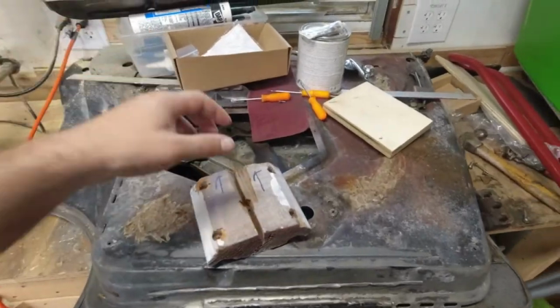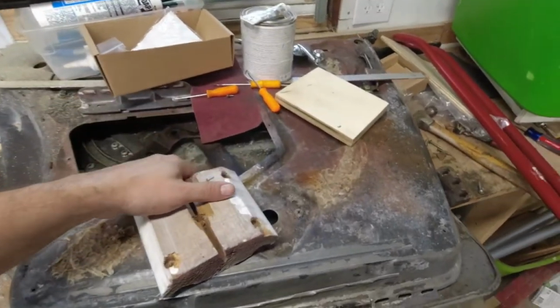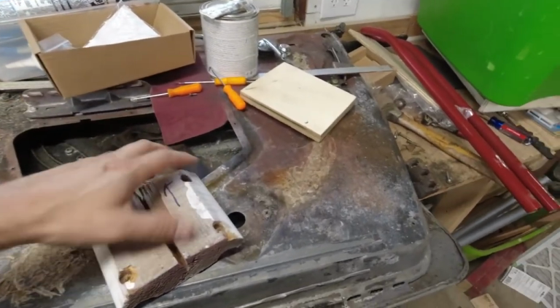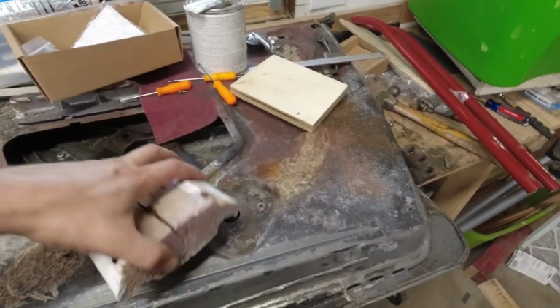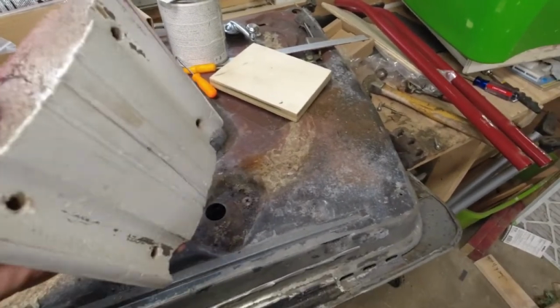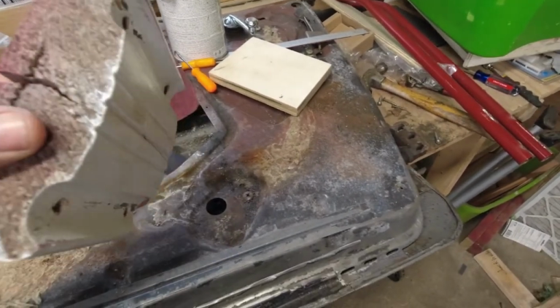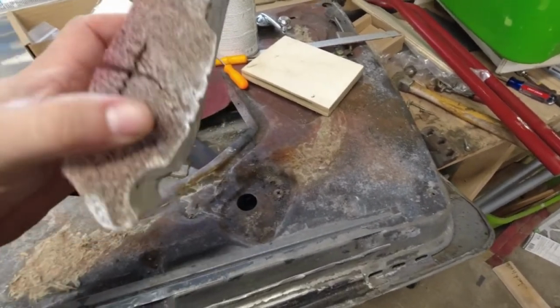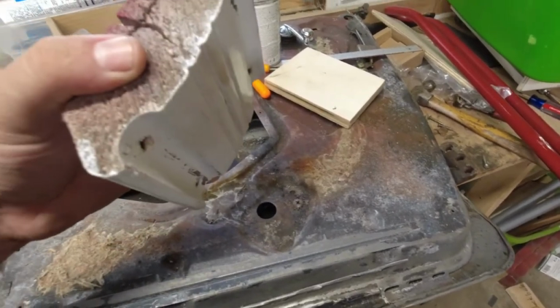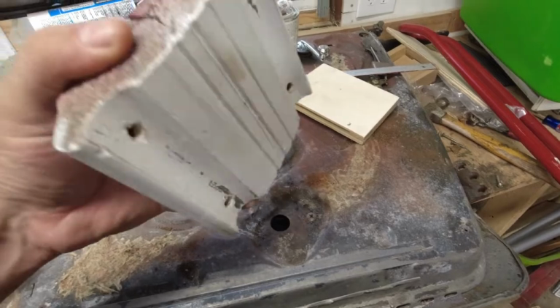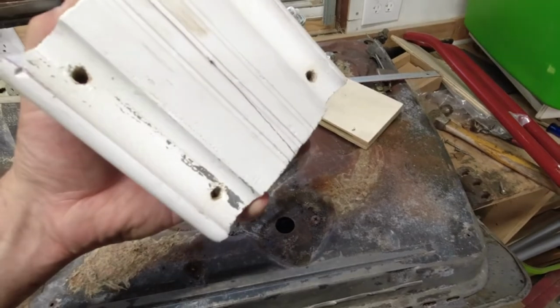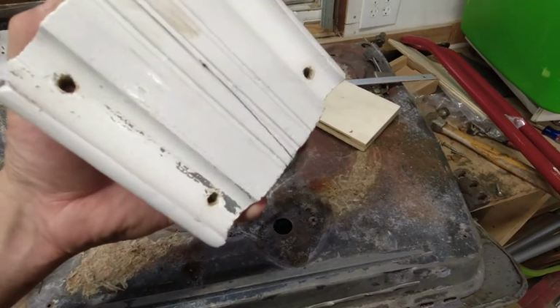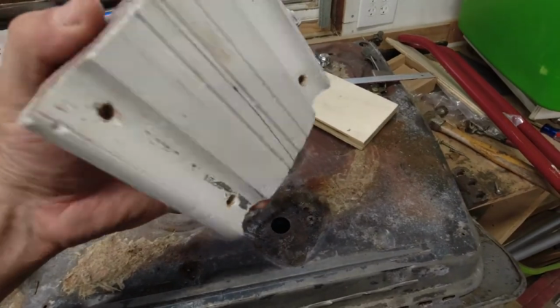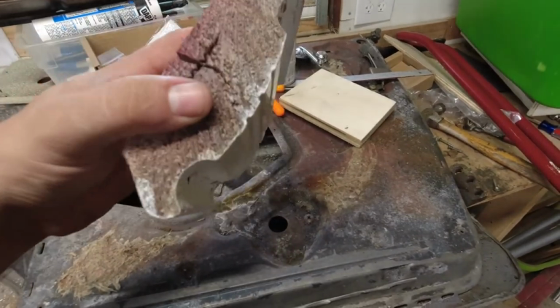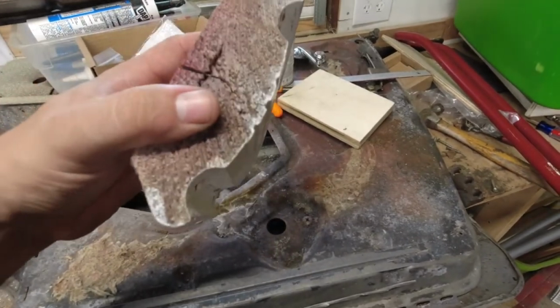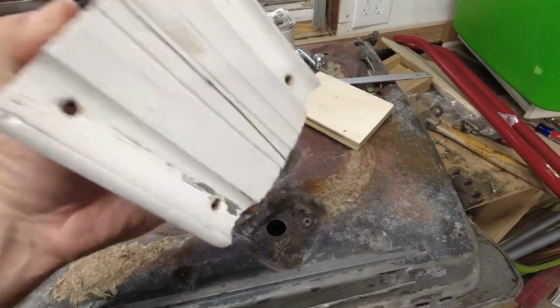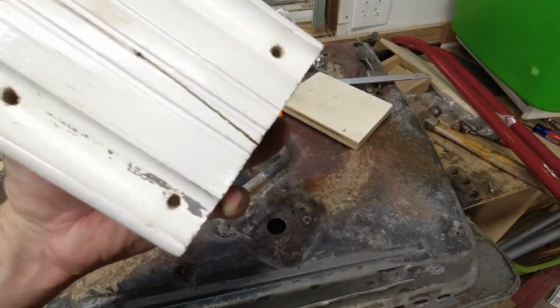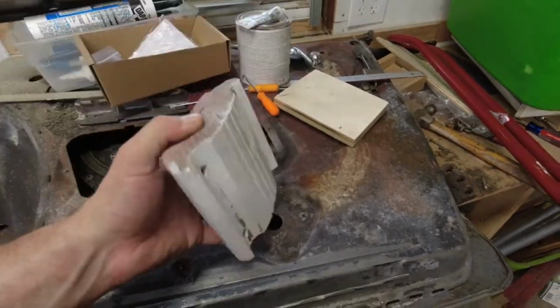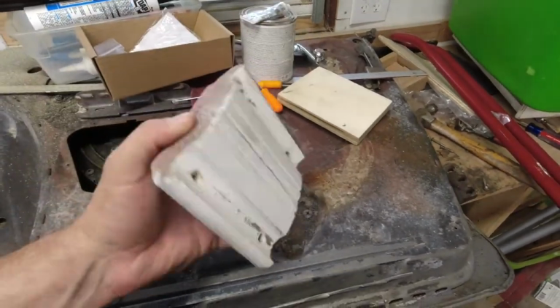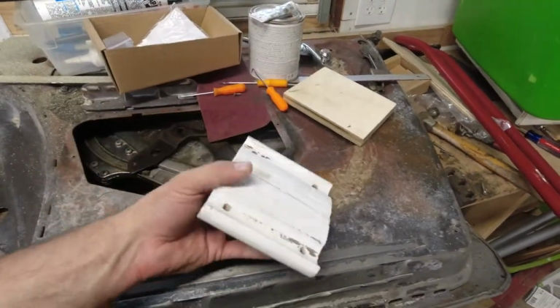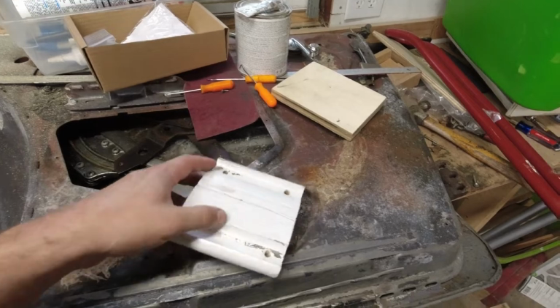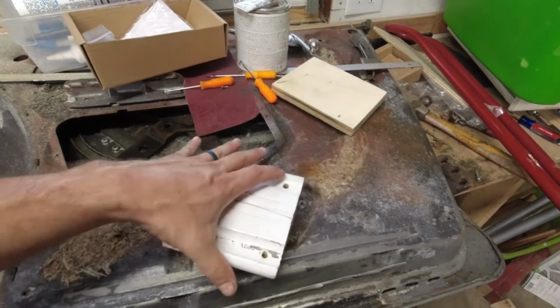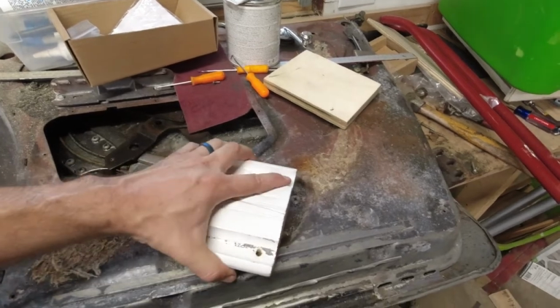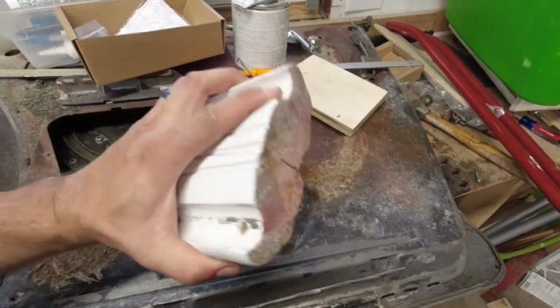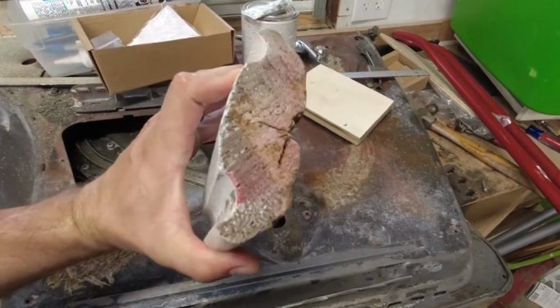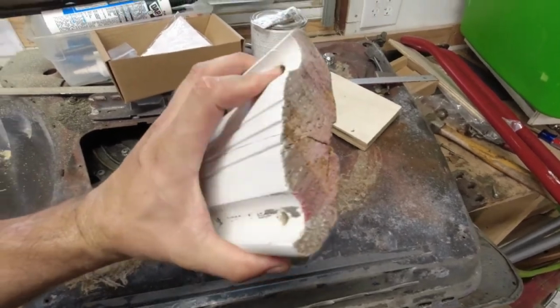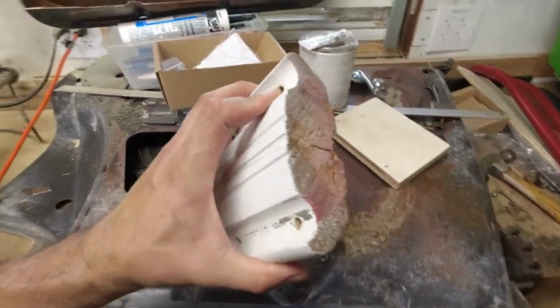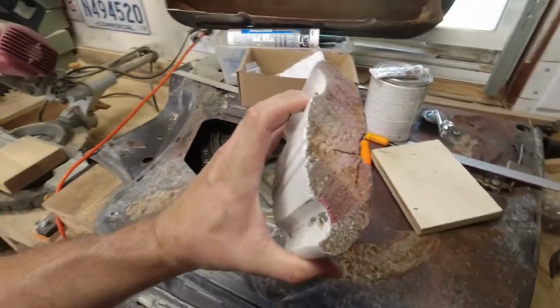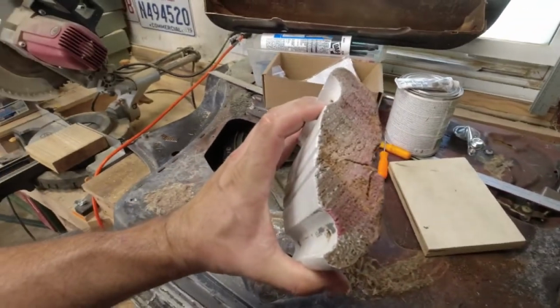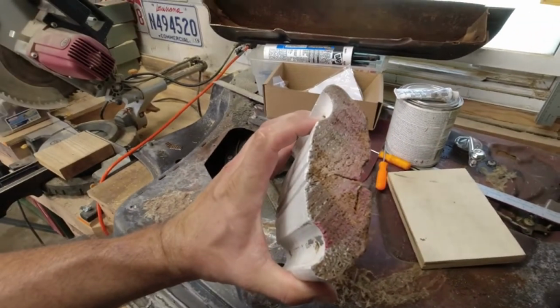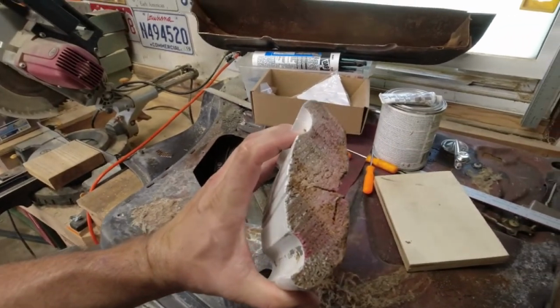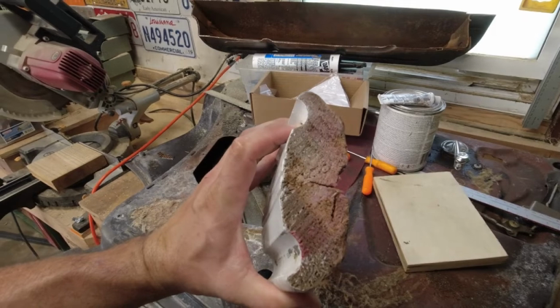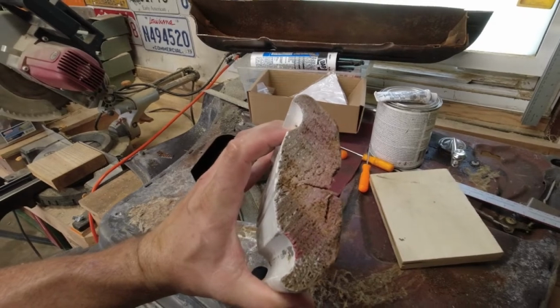Alright, this is even worse than I thought. It's split all the way down — it's barely holding itself together. Very good that I'm doing it this way and not trying to patch it. That's completely split all the way down the middle.